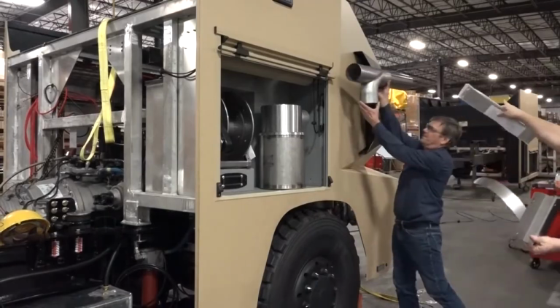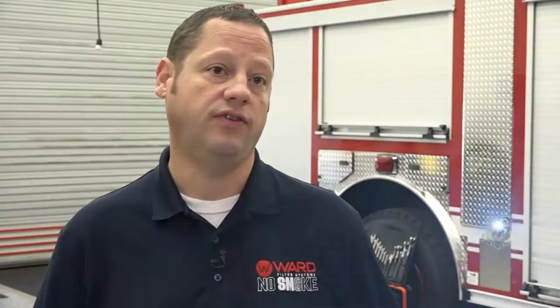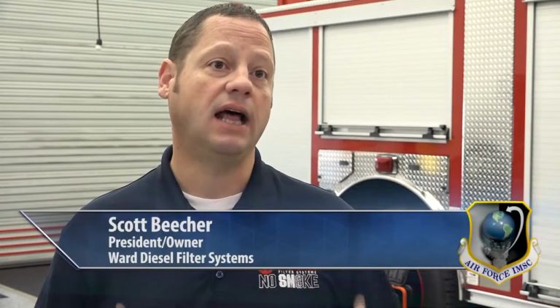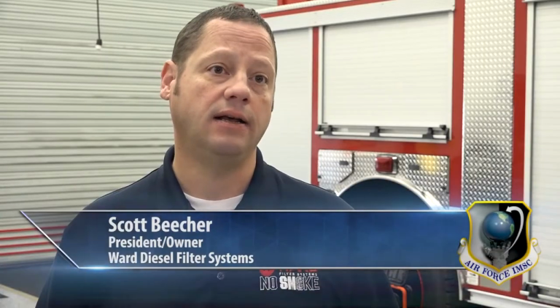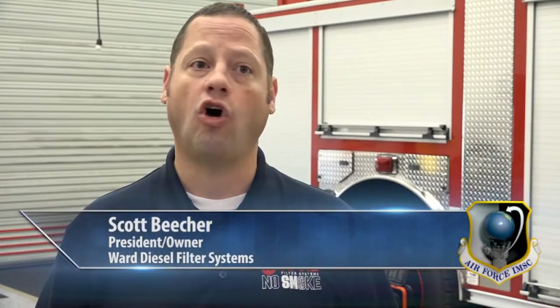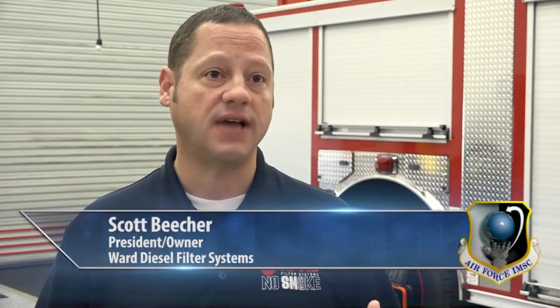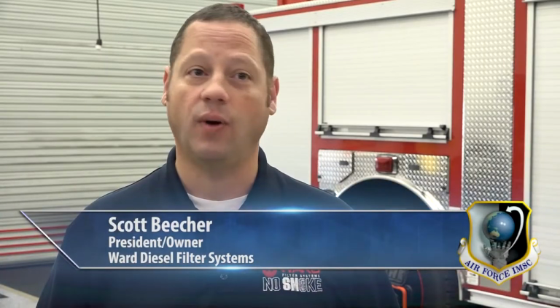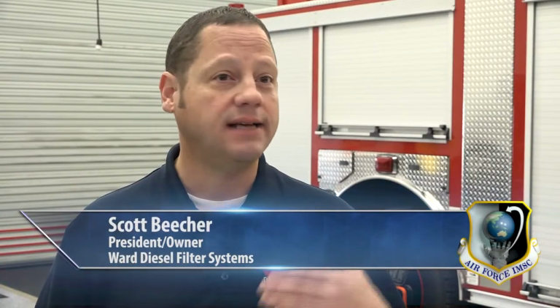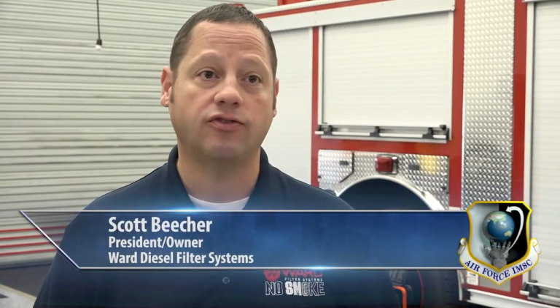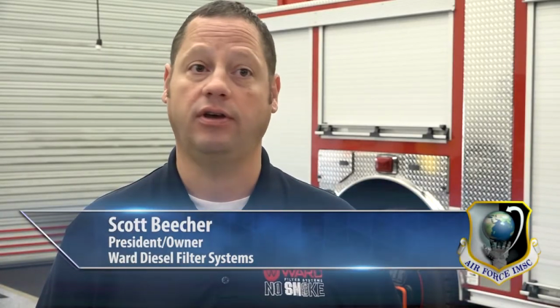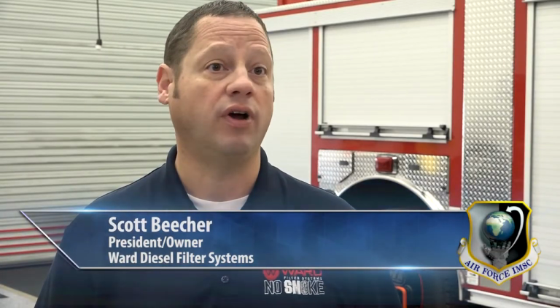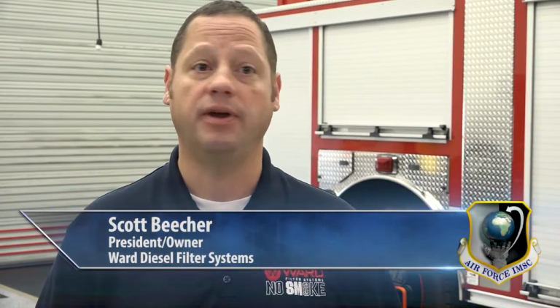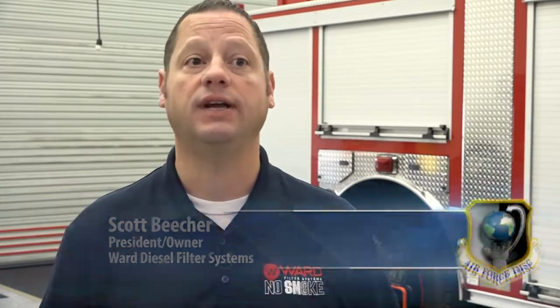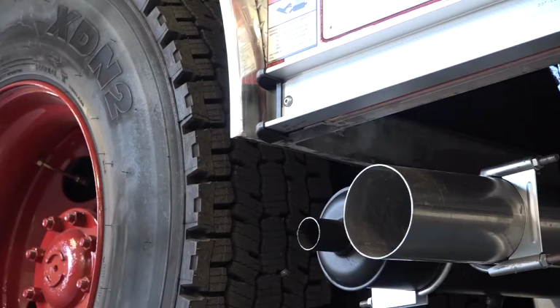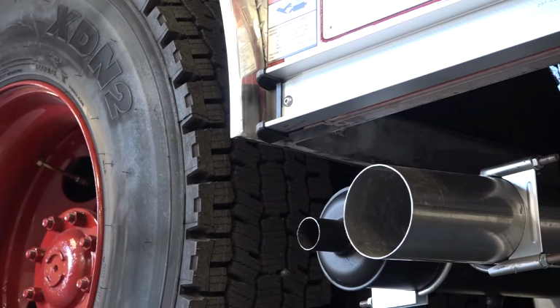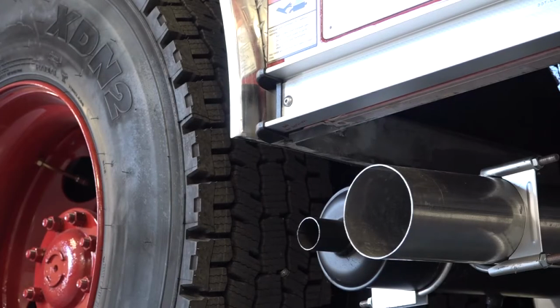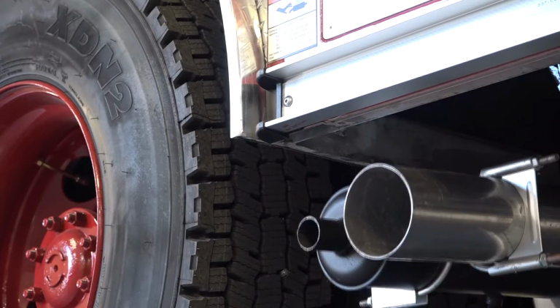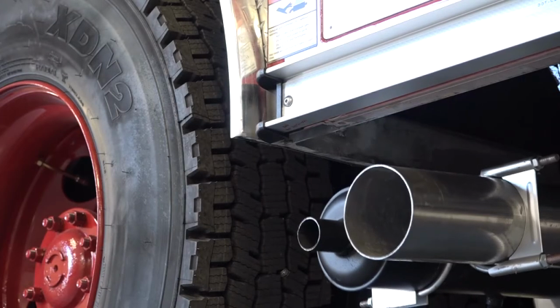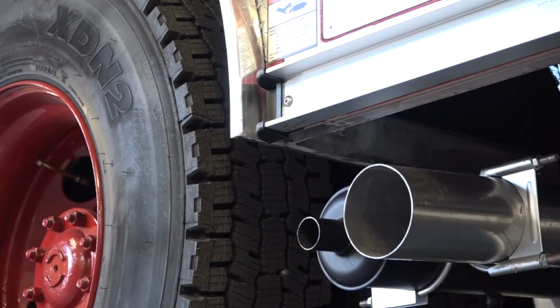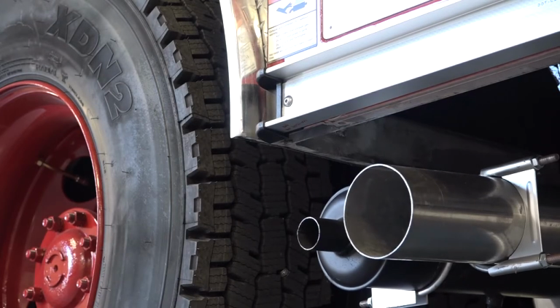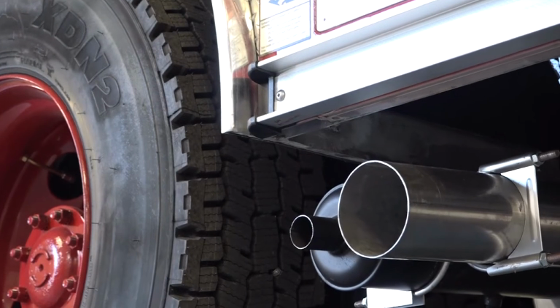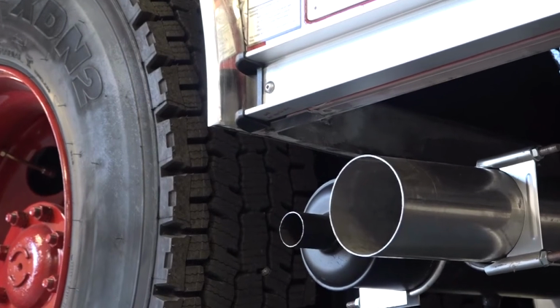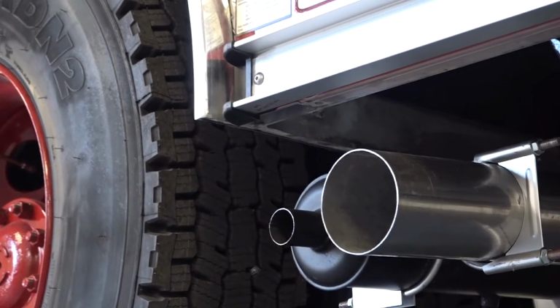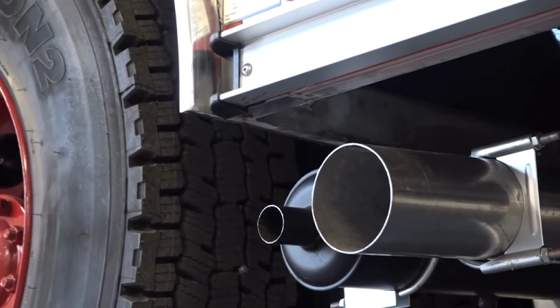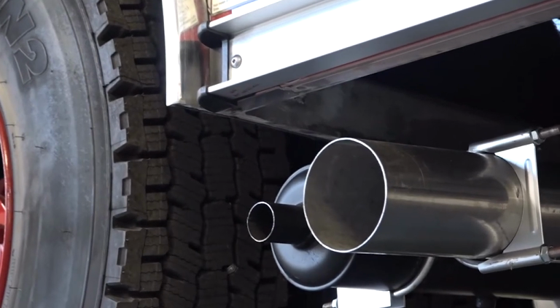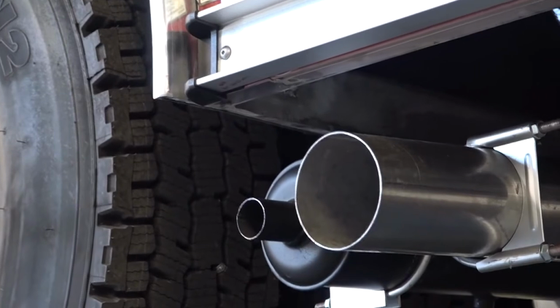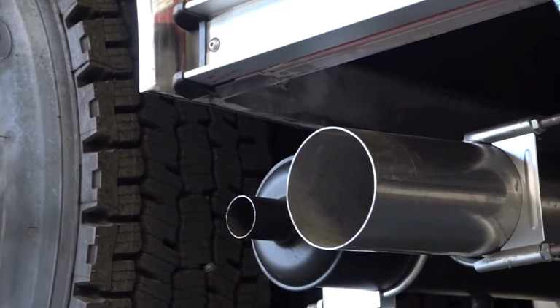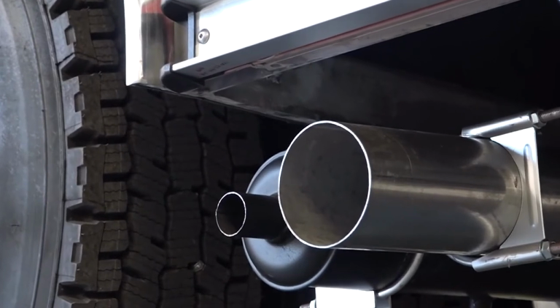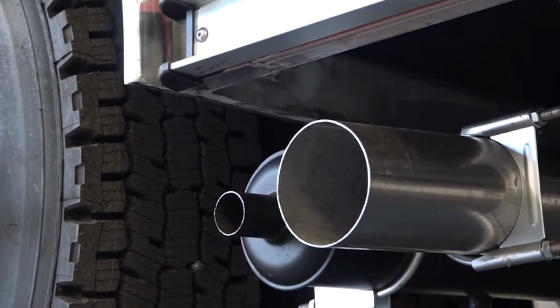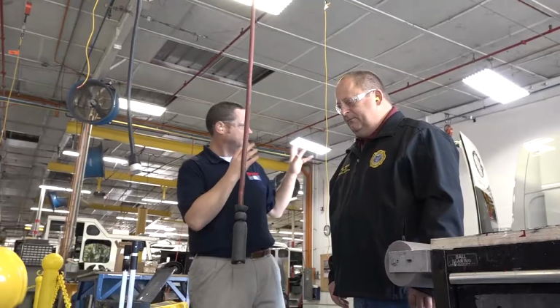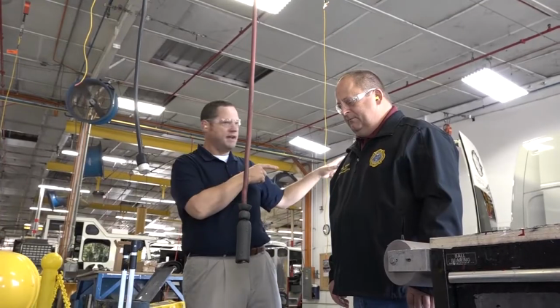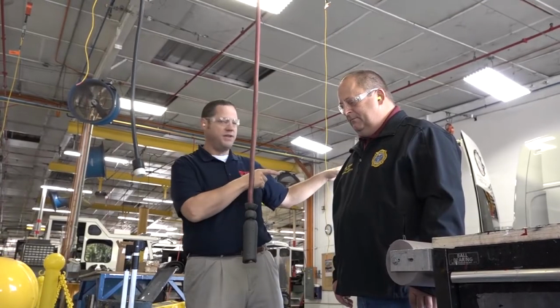It's something that's inline and it's always on, so any time that truck is running, no matter where it is, it's helping mitigate and reduce the risk of any kind of exposure to any contaminants.